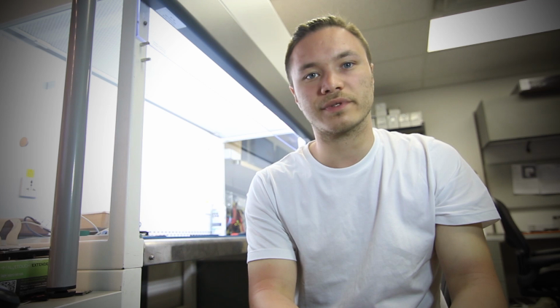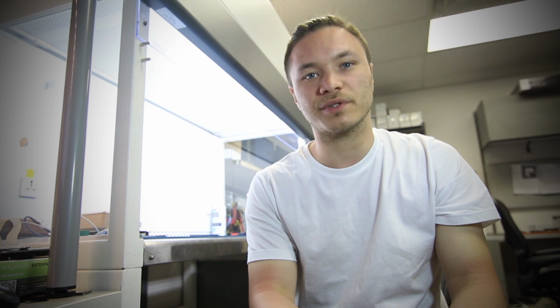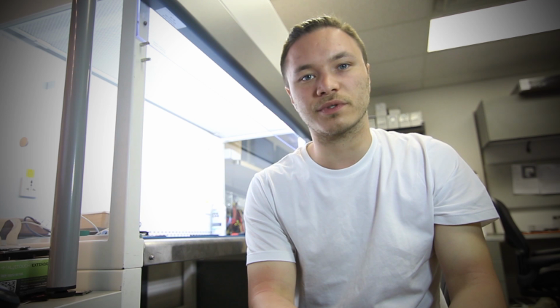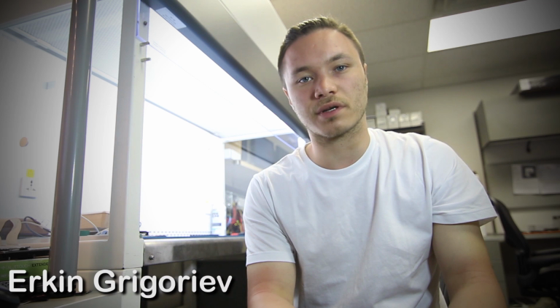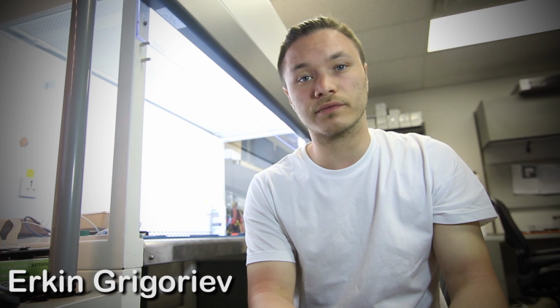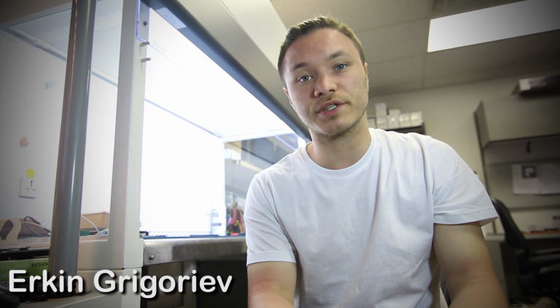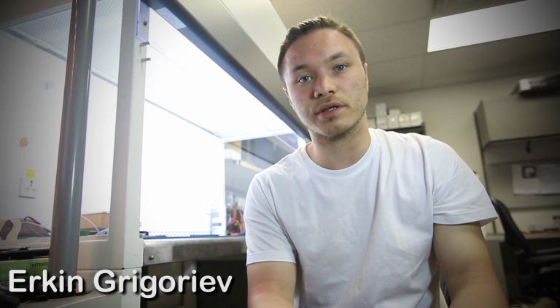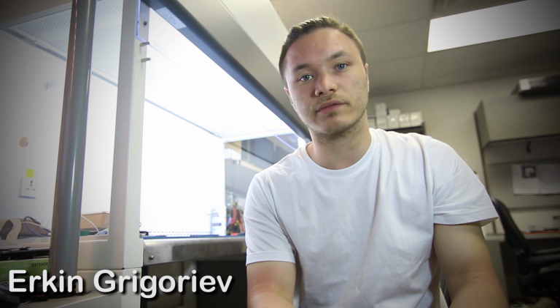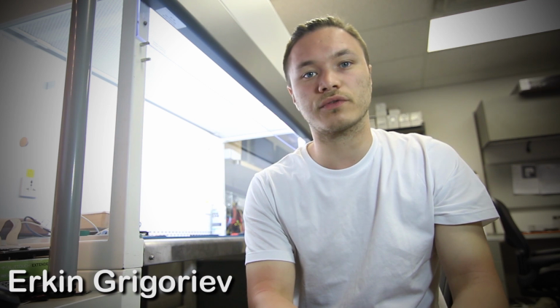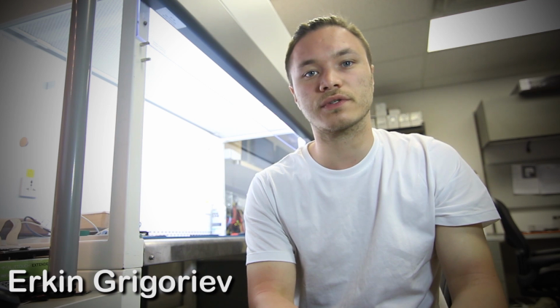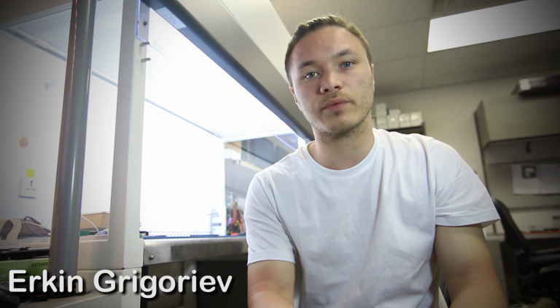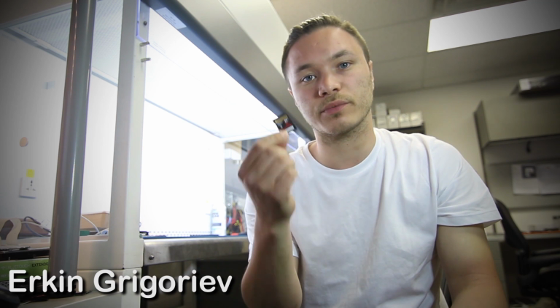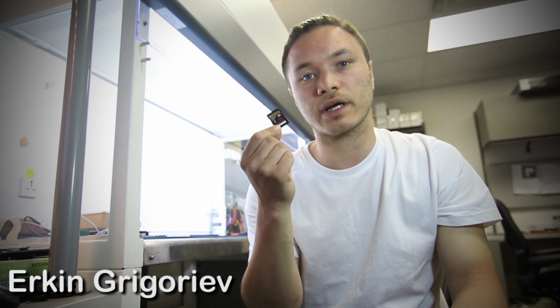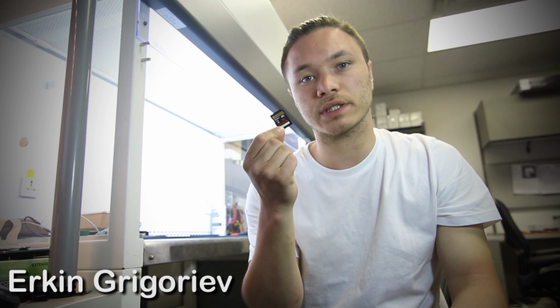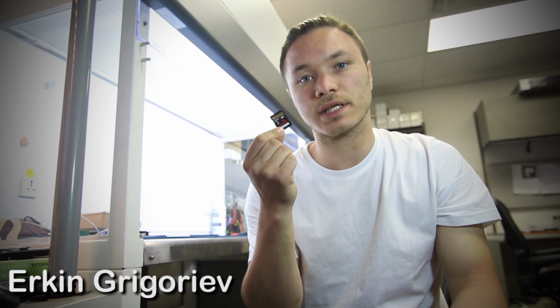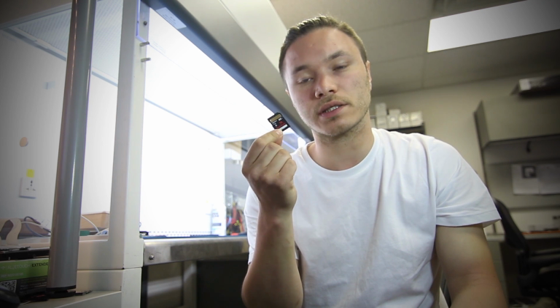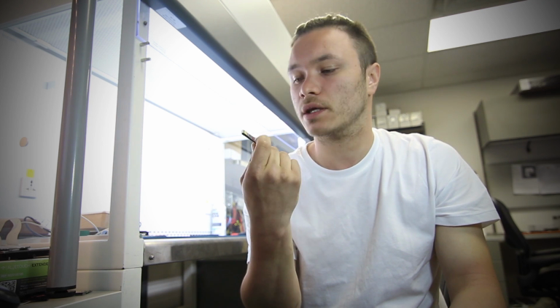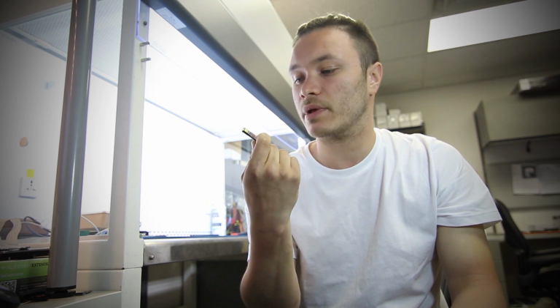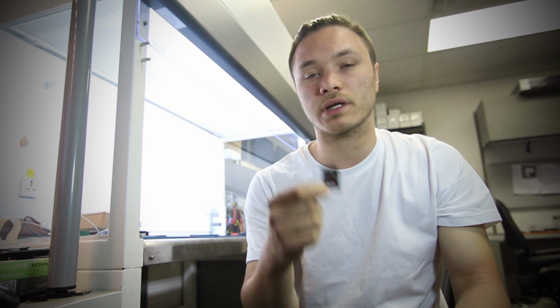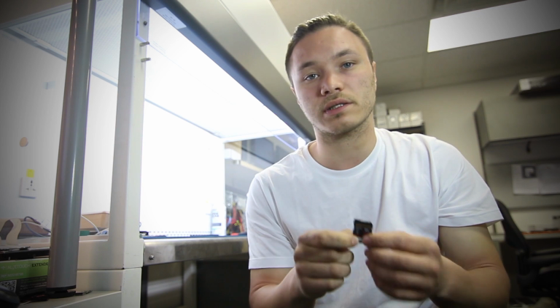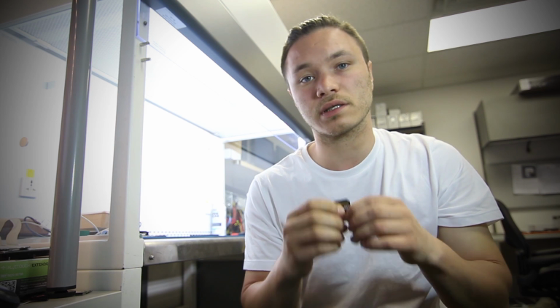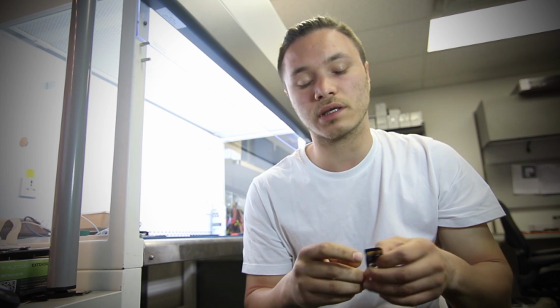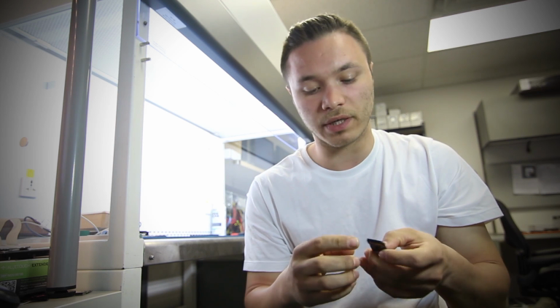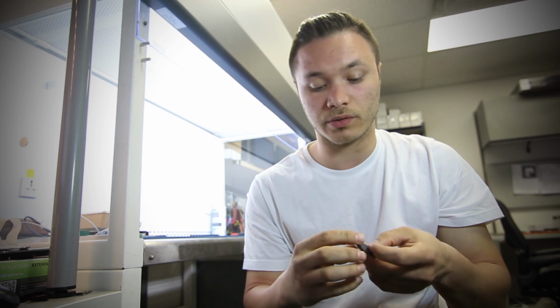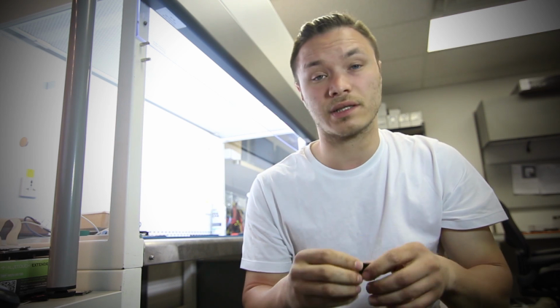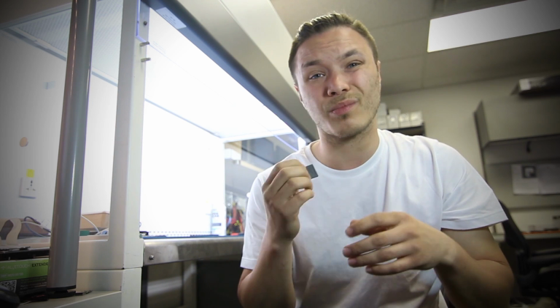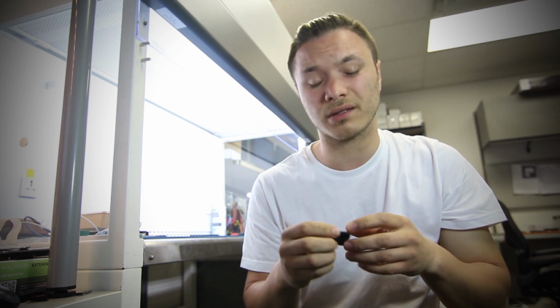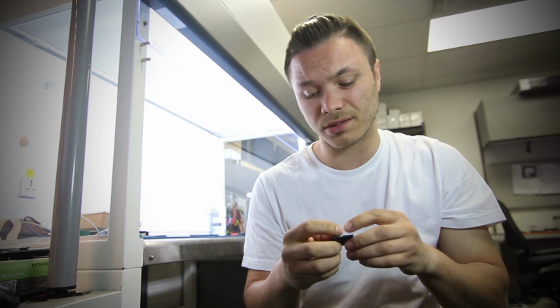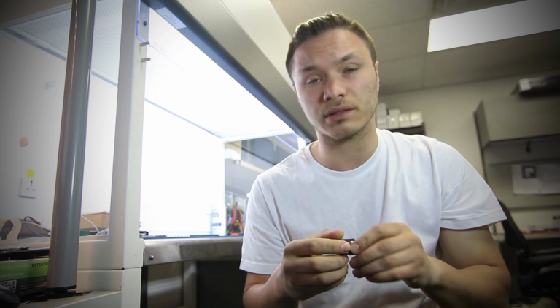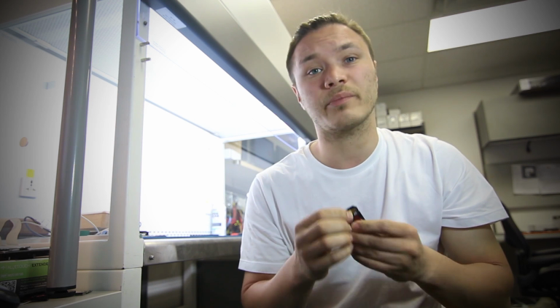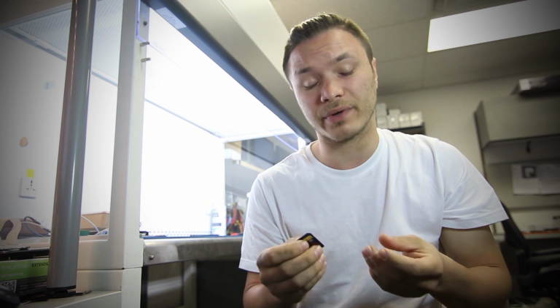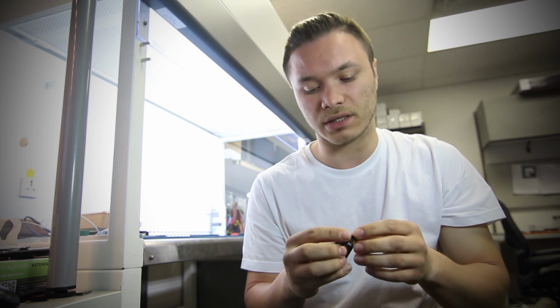What's up YouTube? This is Erkin from HDD Recovery Services. Today we're going to be recovering a SanDisk memory card. It's a 16 gigabyte unit and it's a monolith design memory card.